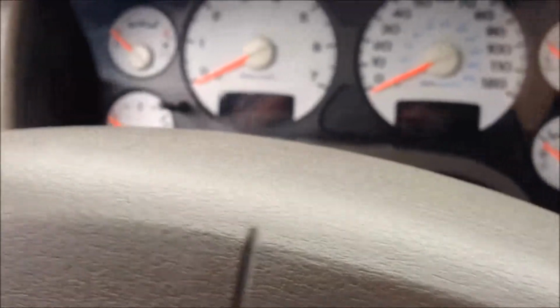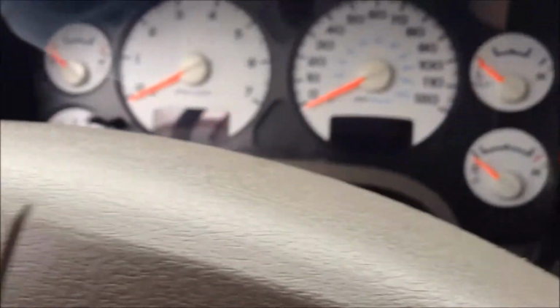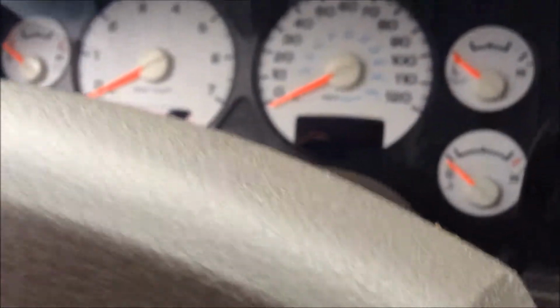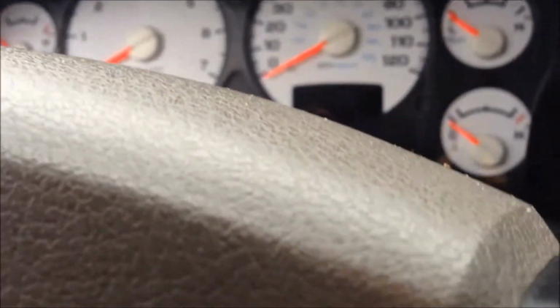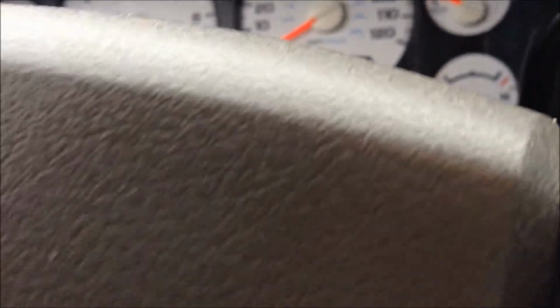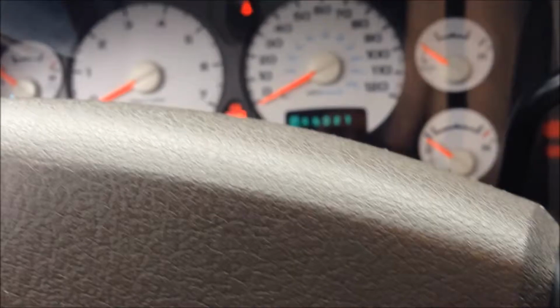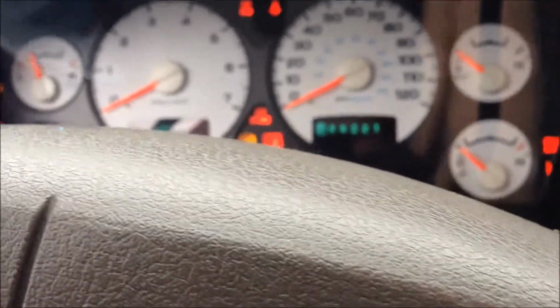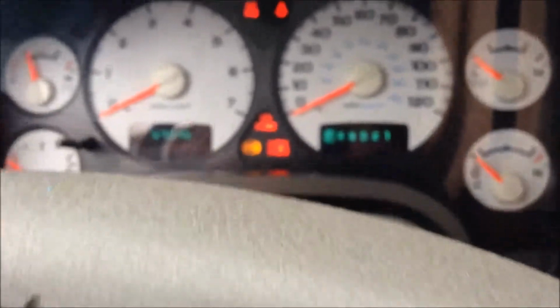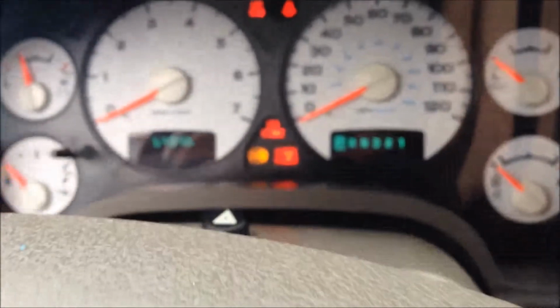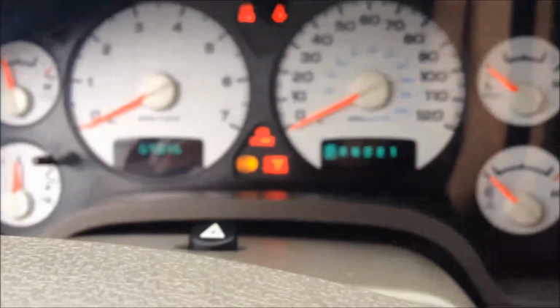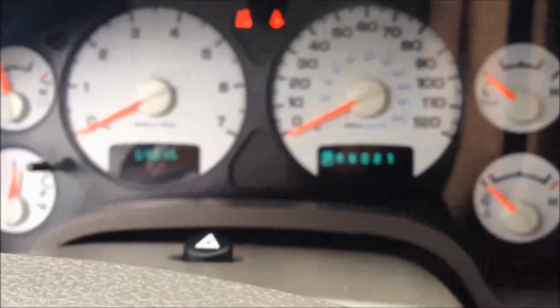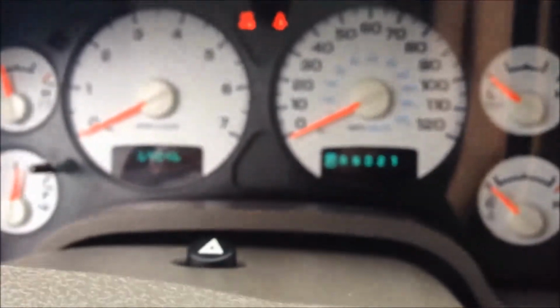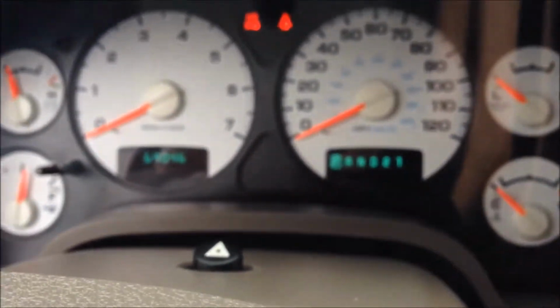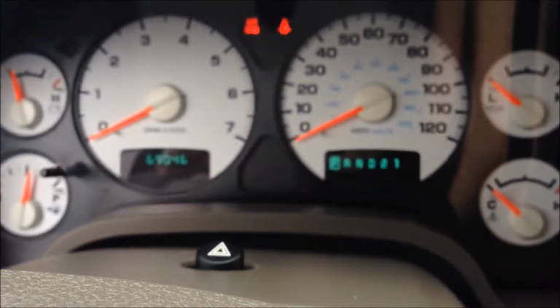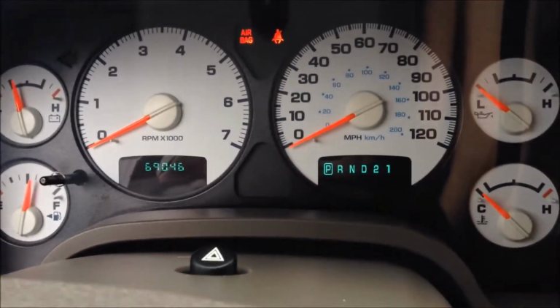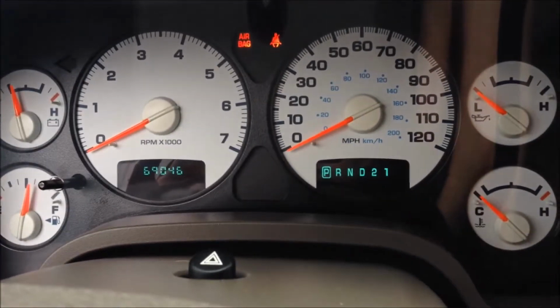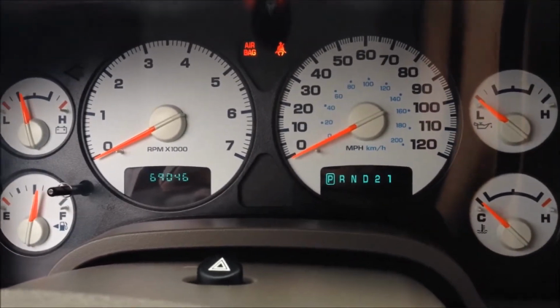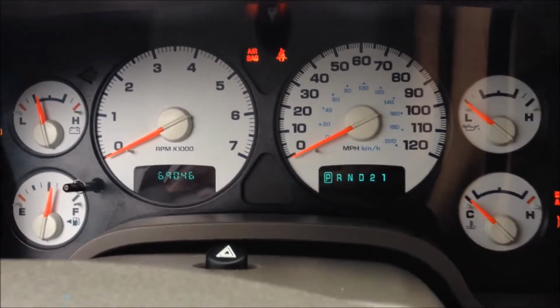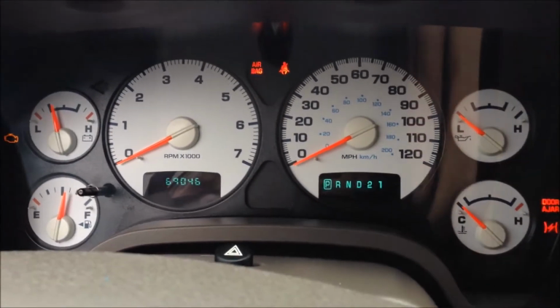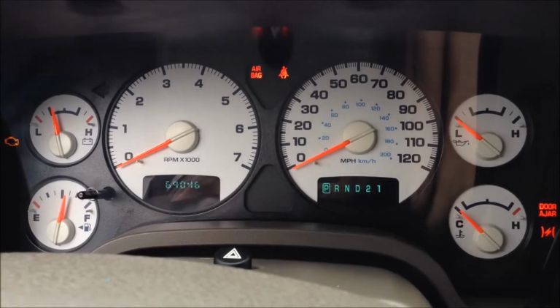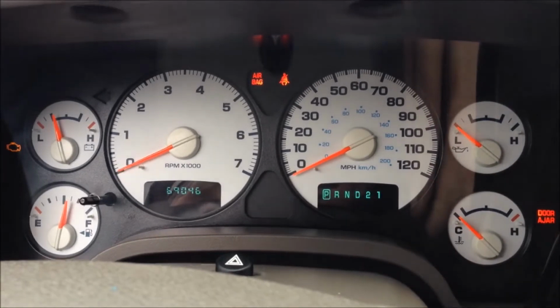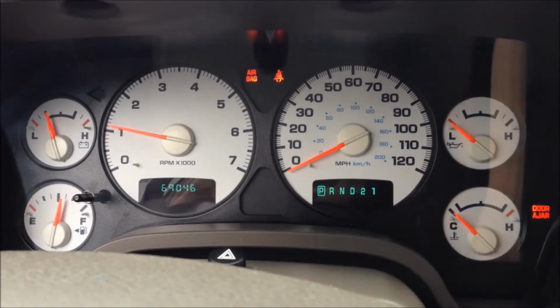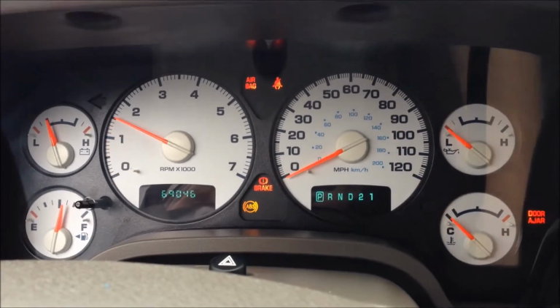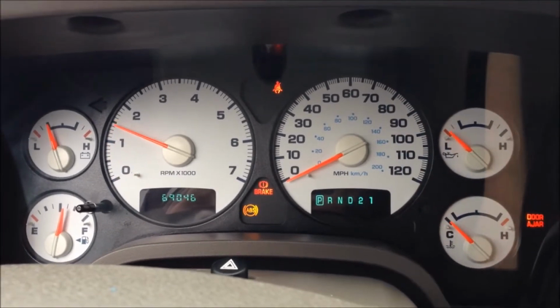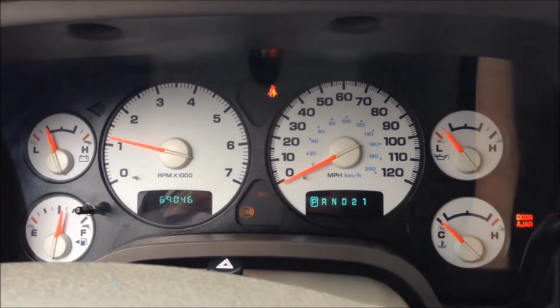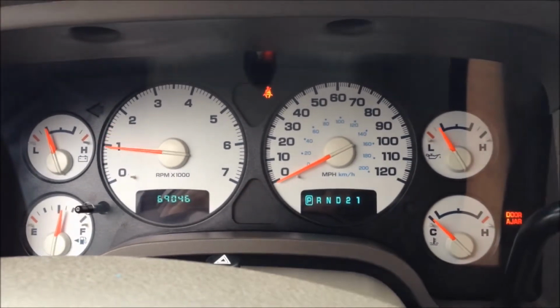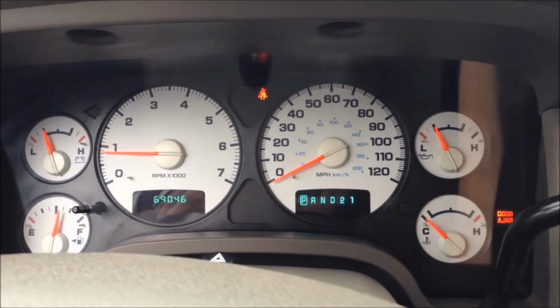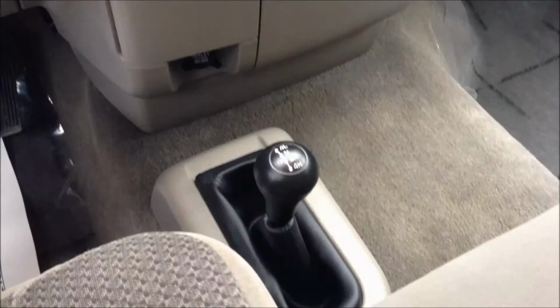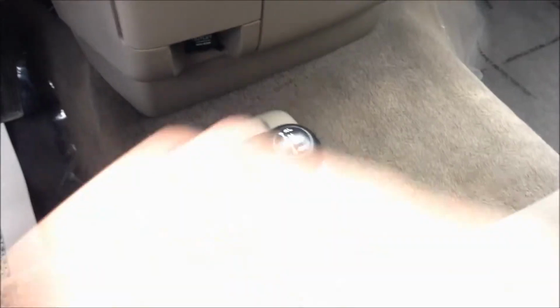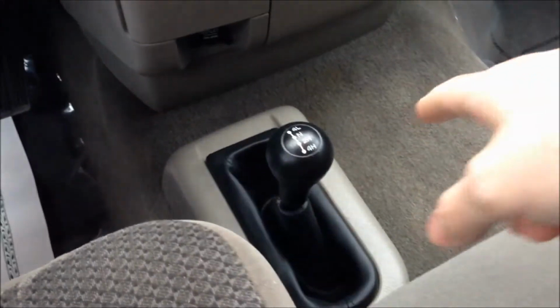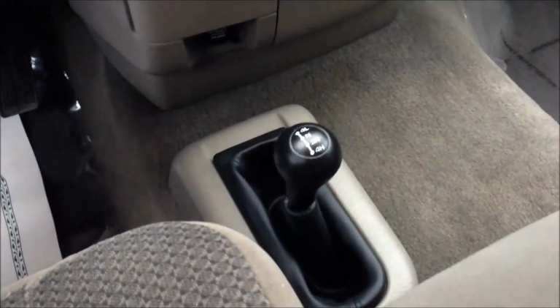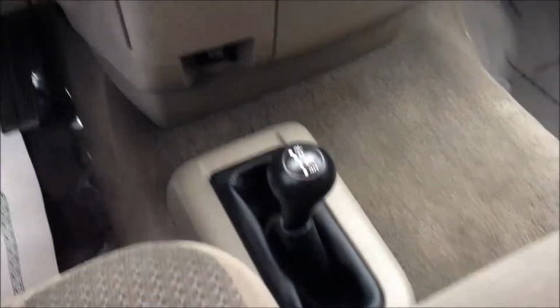So it started up here. 69,046 miles. Transfer case on the floor.